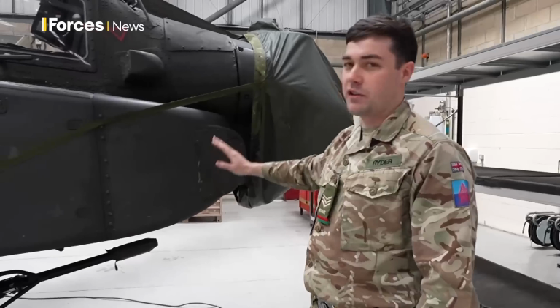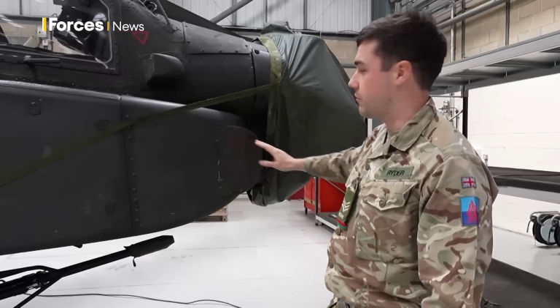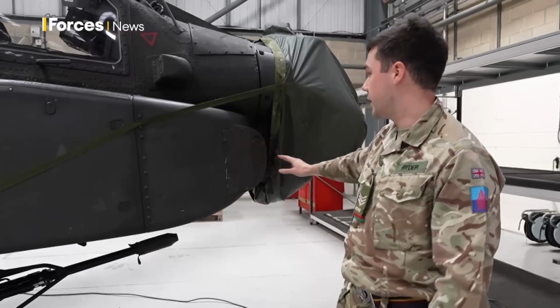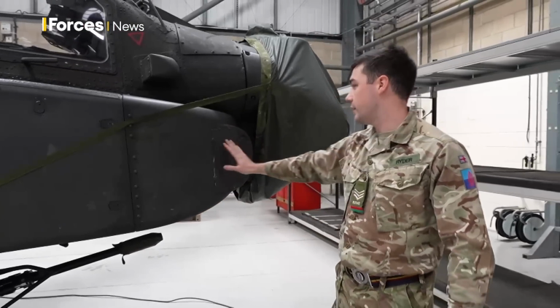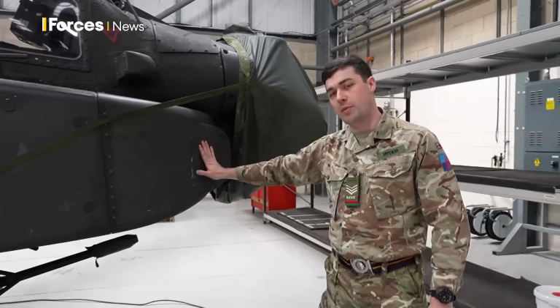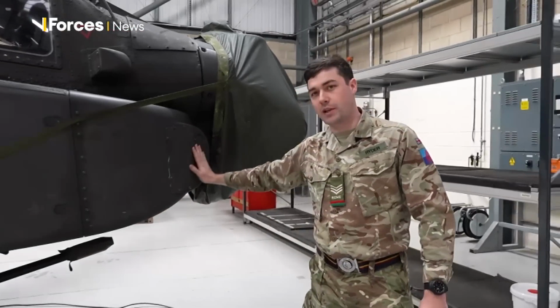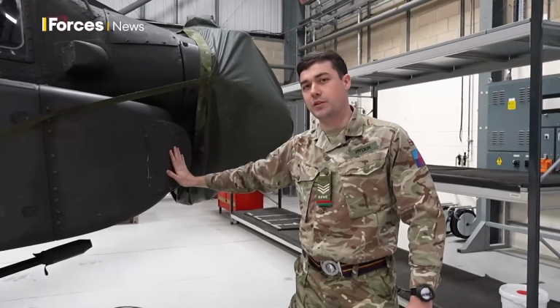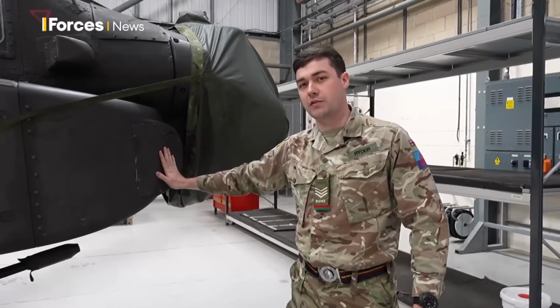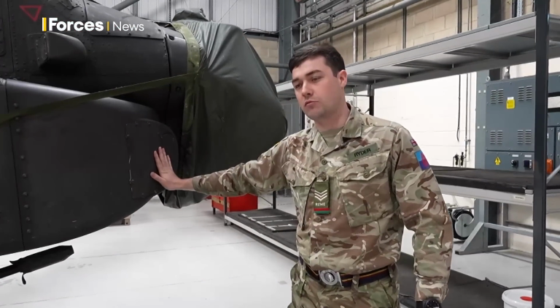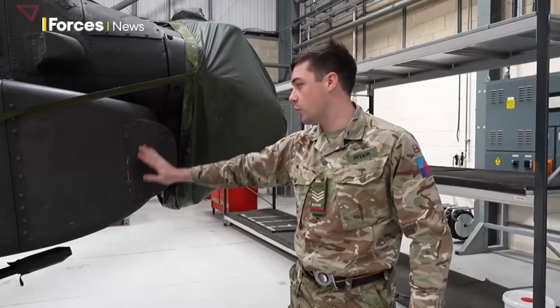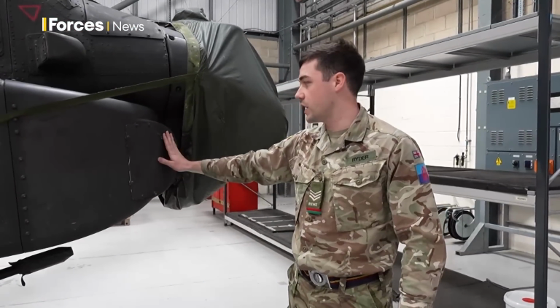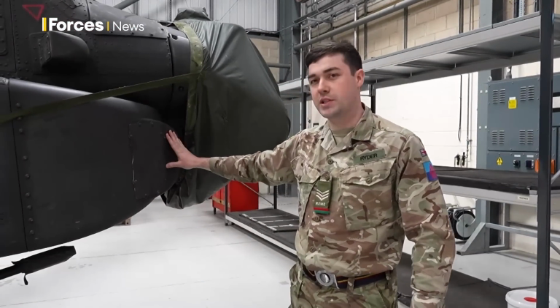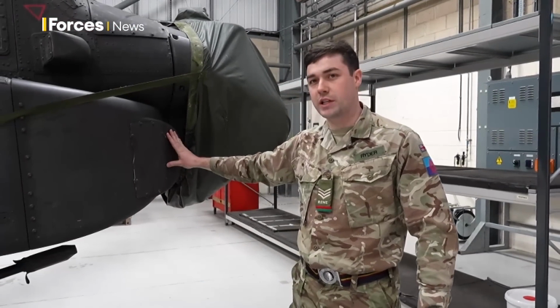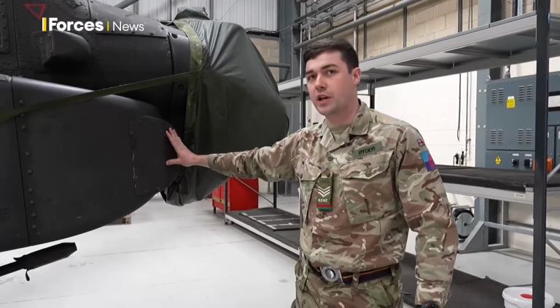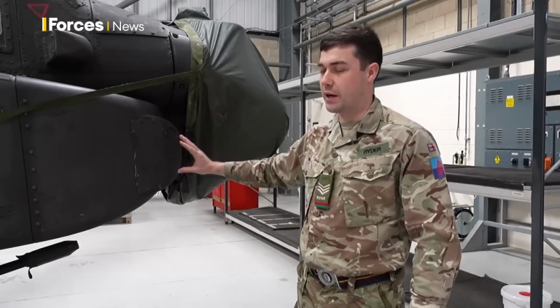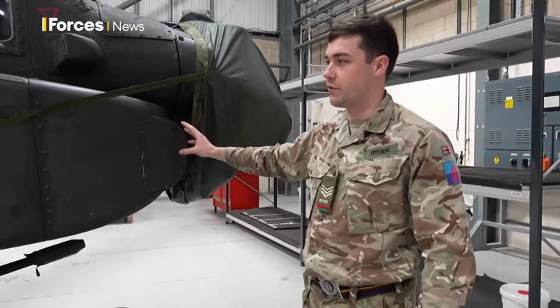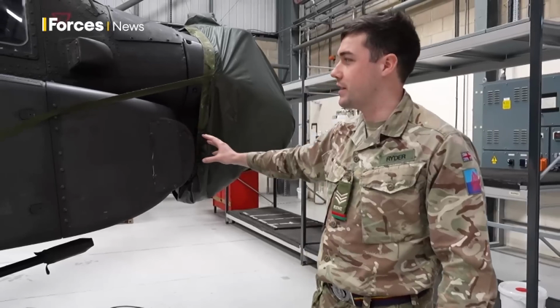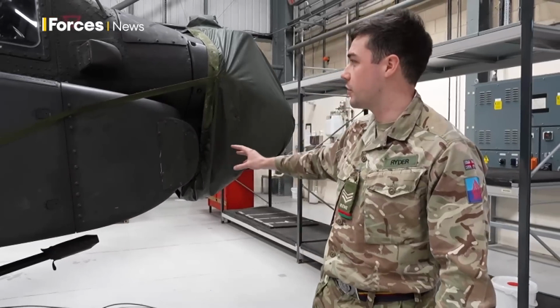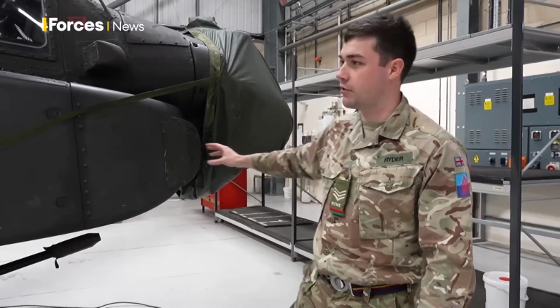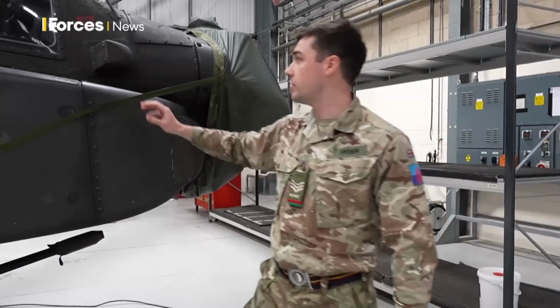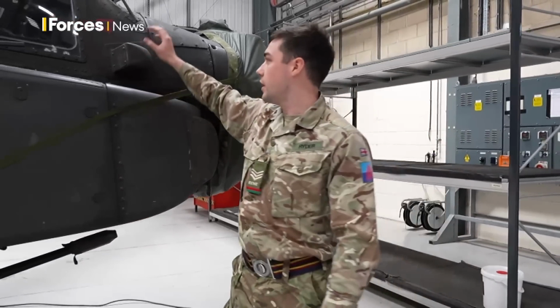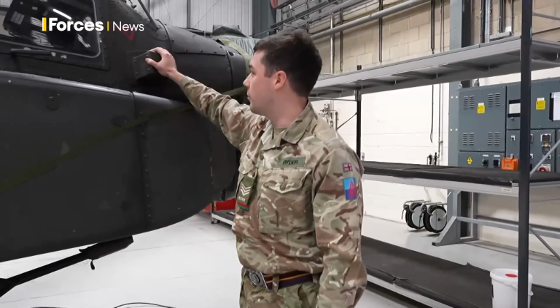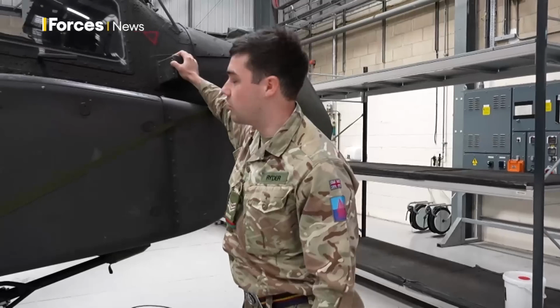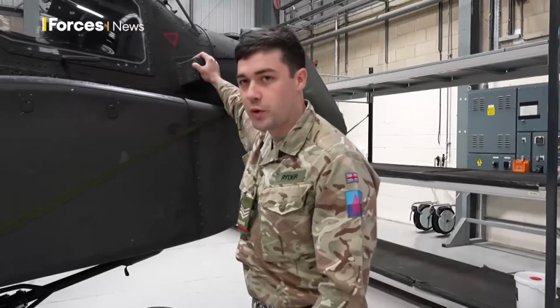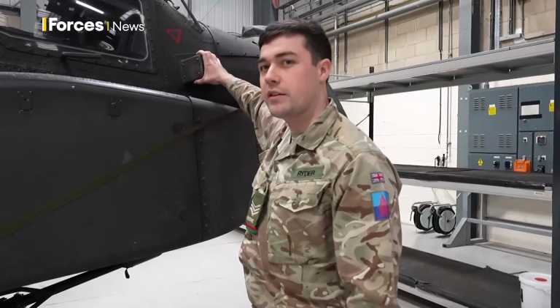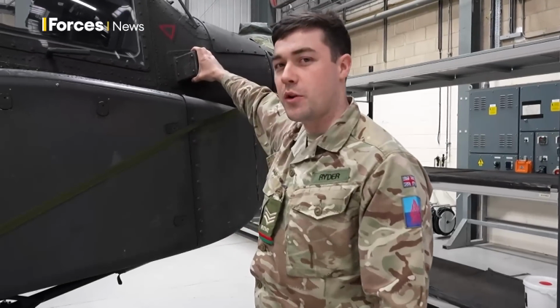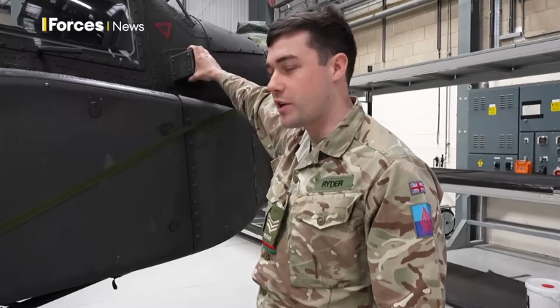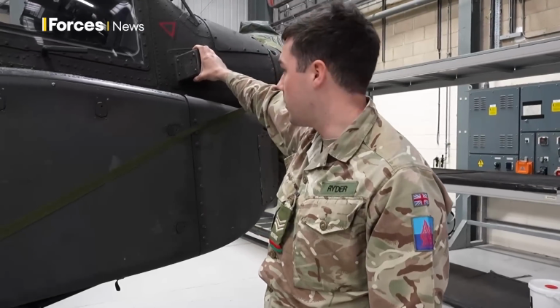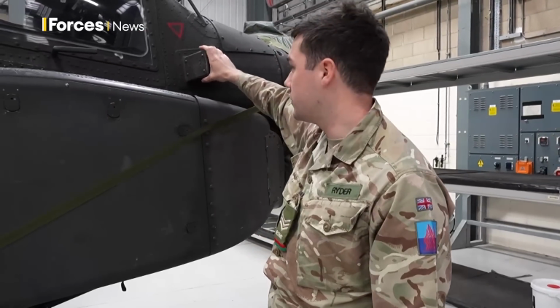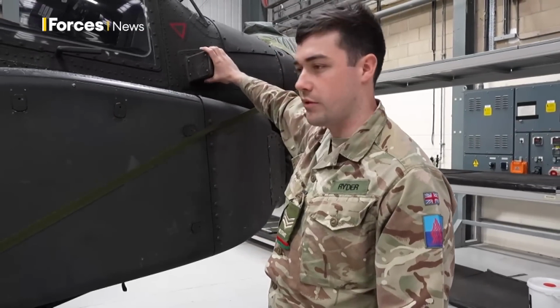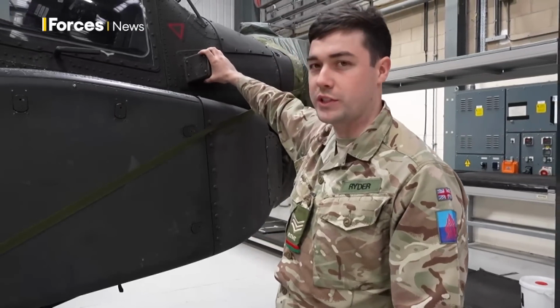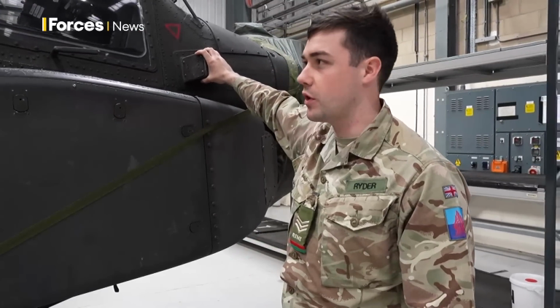Coming to the first difference here, these are our blanking plates where we used to have our radar warning receivers and missile receivers — they're now in slightly different places and they look slightly different. This little module here is no longer present on the Mark 1, so that's one tell you've got.